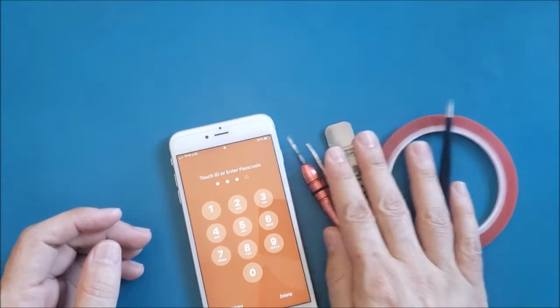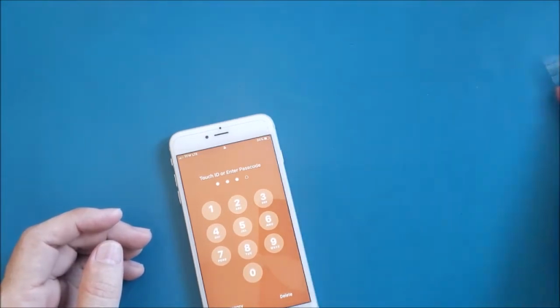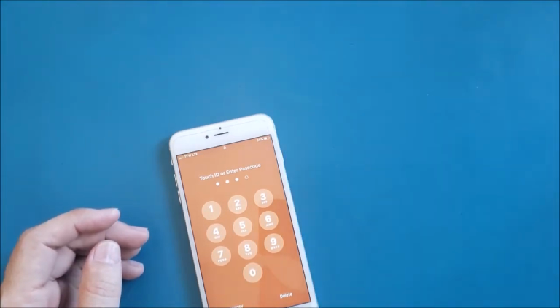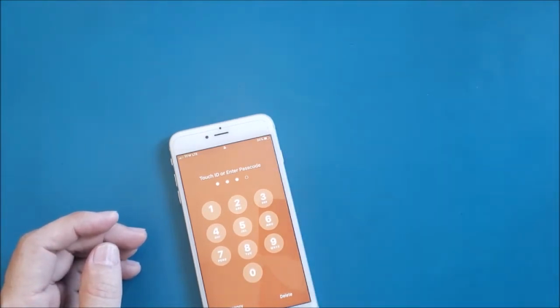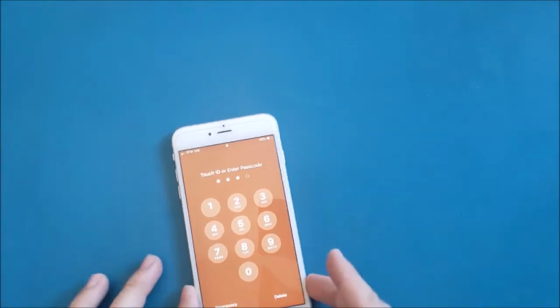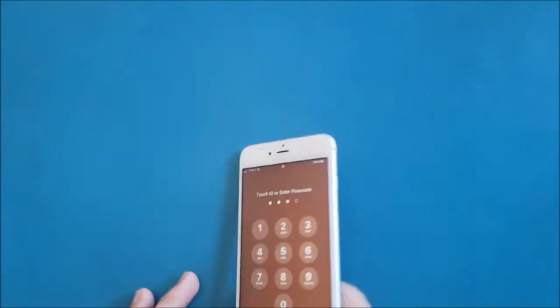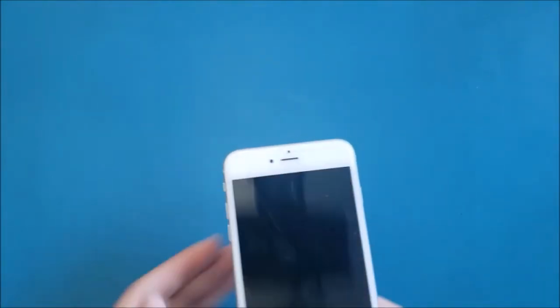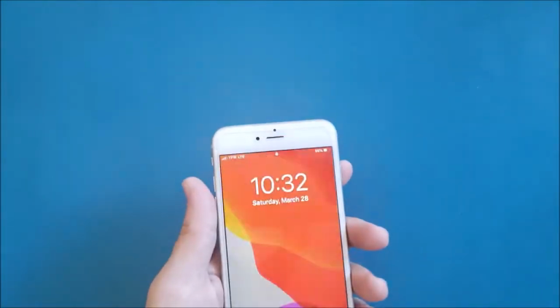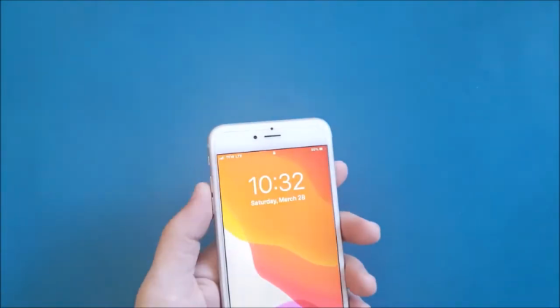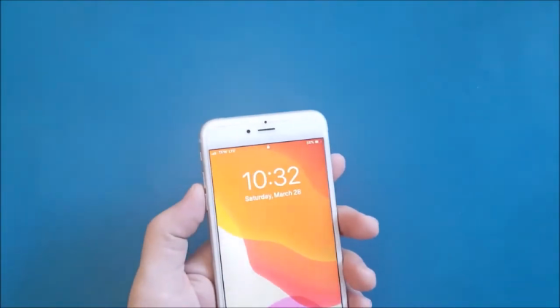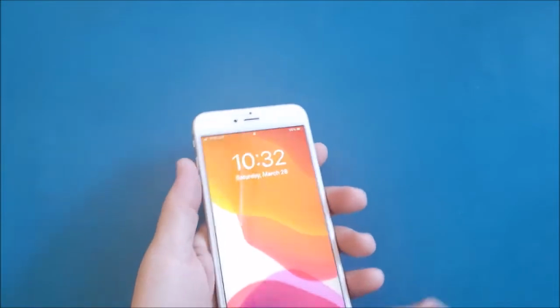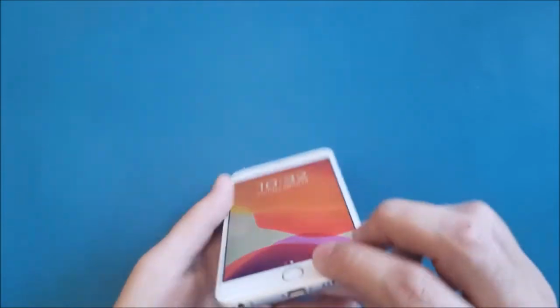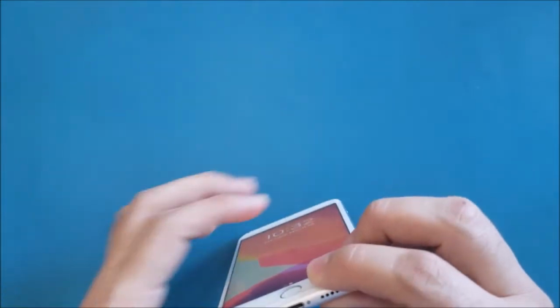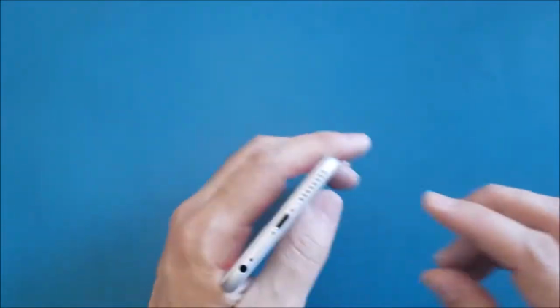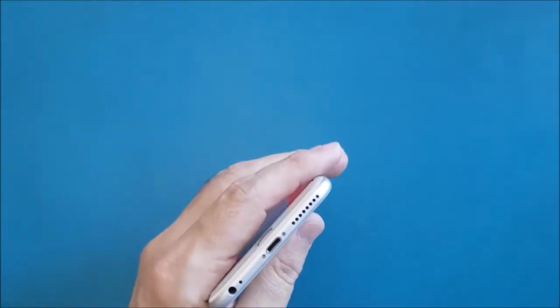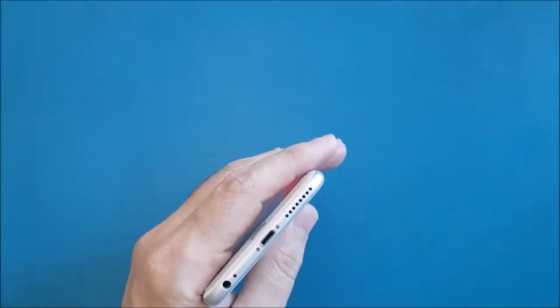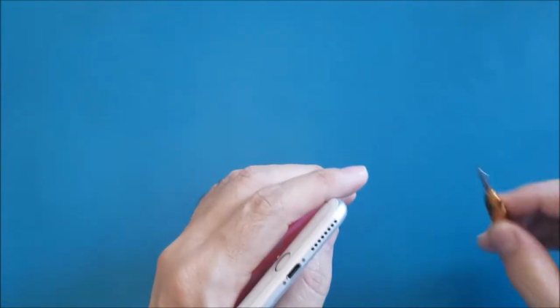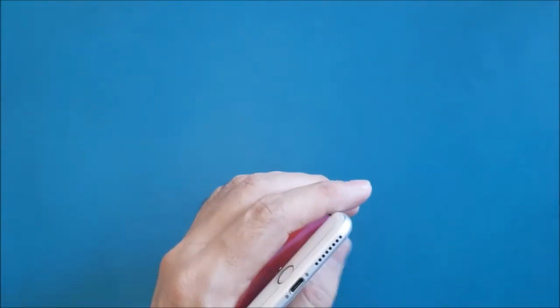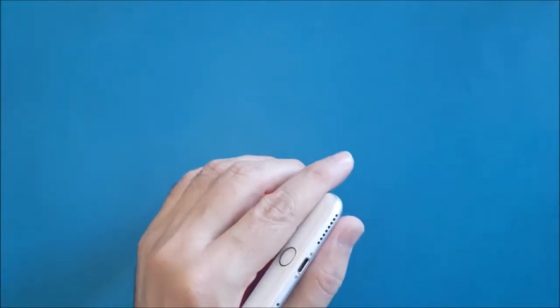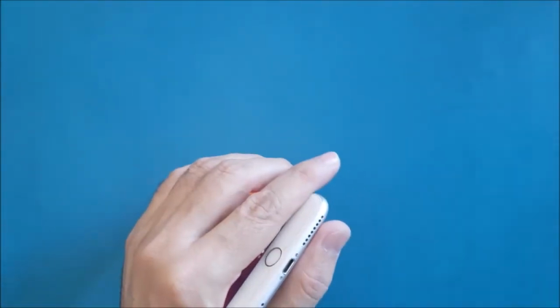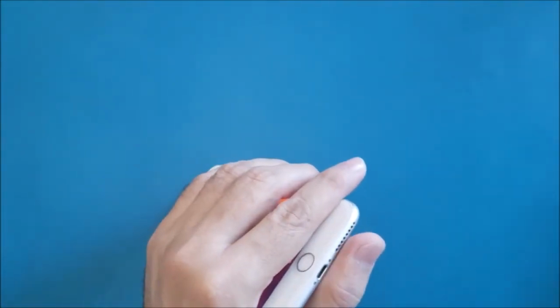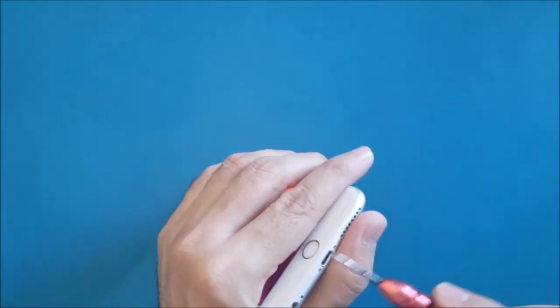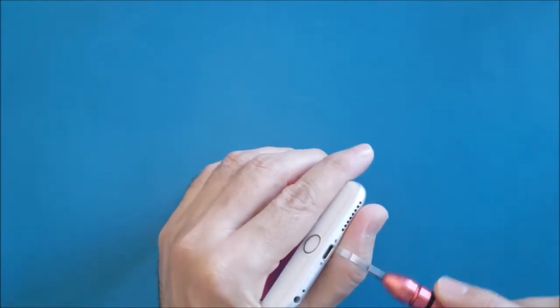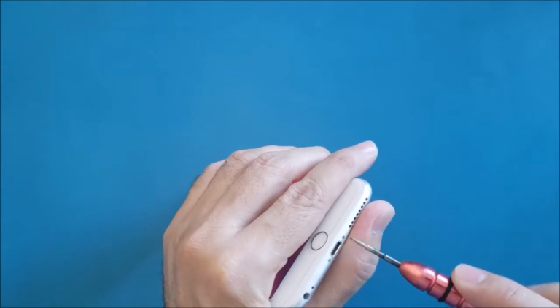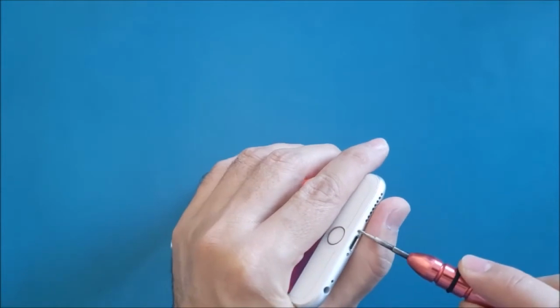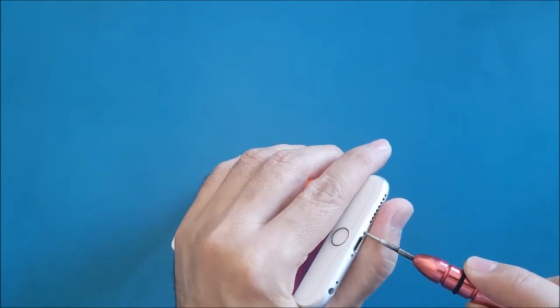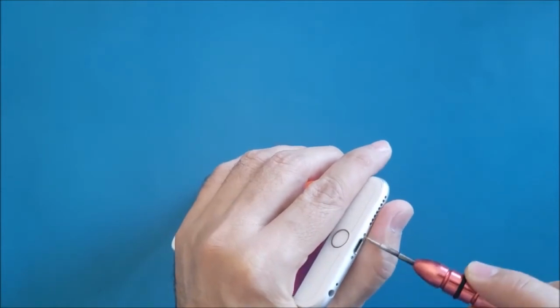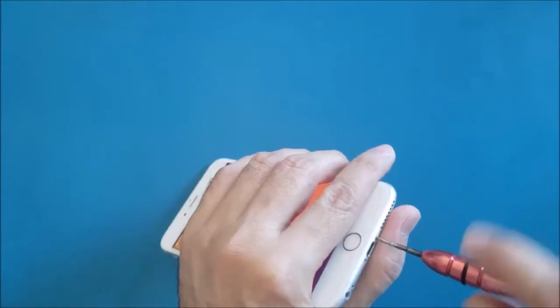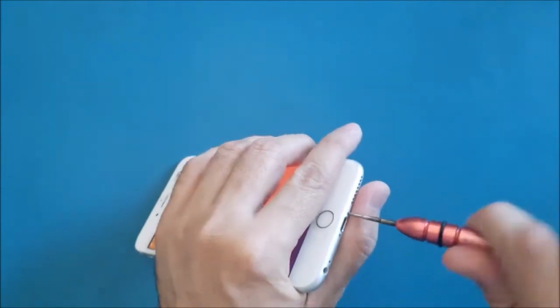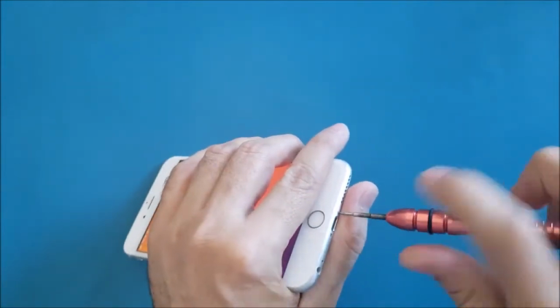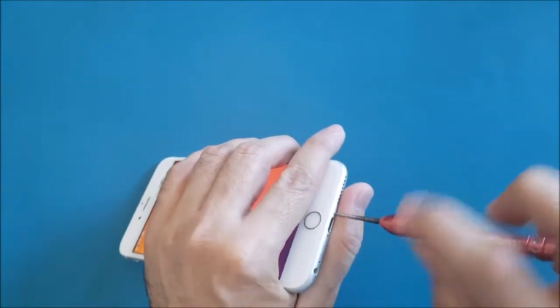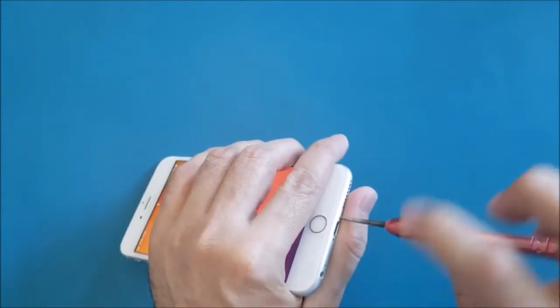This job will be very easy — you just need to do it without any mistakes. Let's start. First we need to open the two screws here at the bottom next to the charging port using the pentalobe screwdriver.